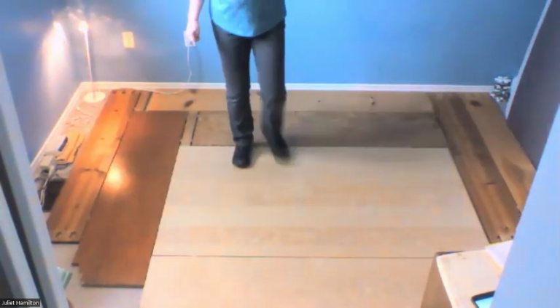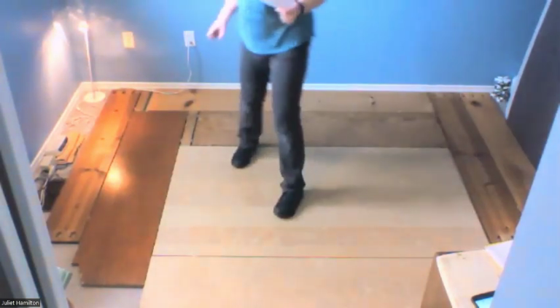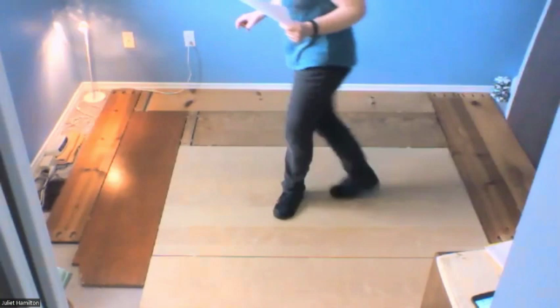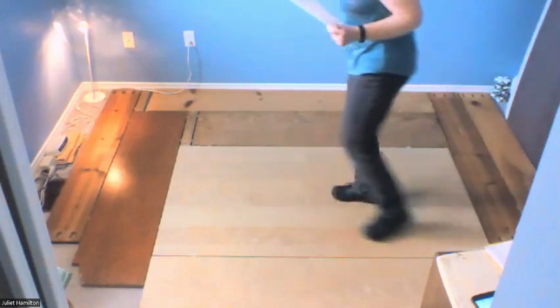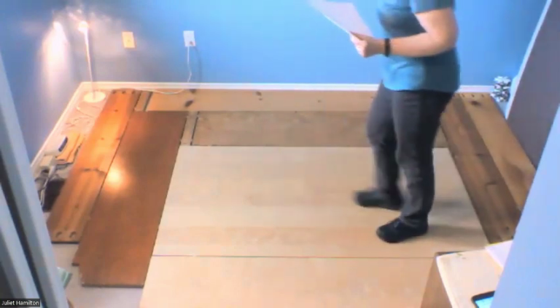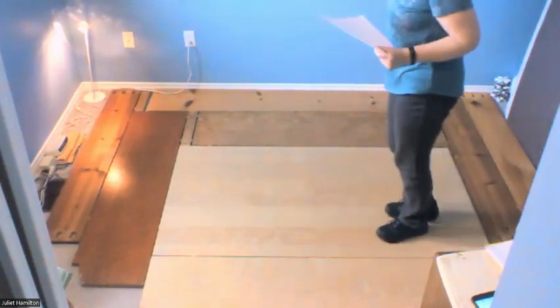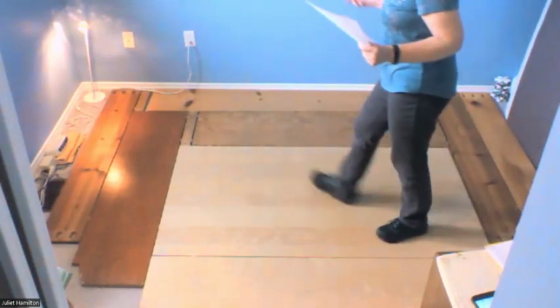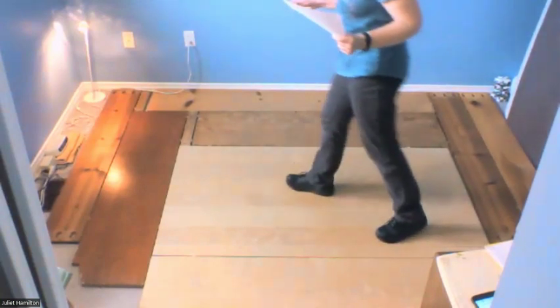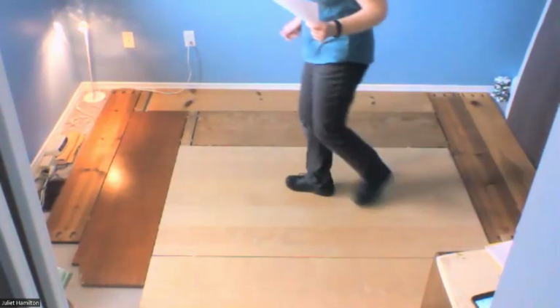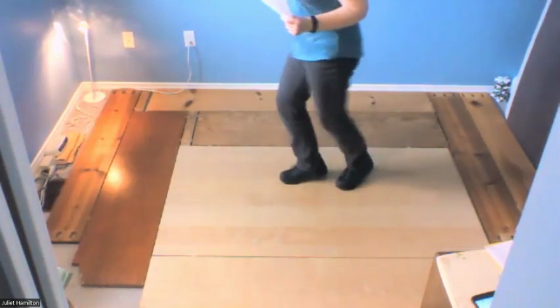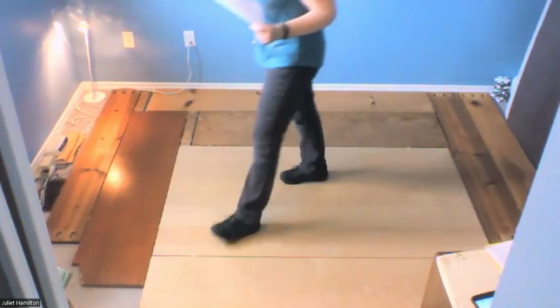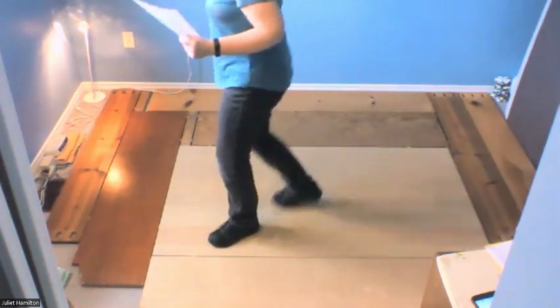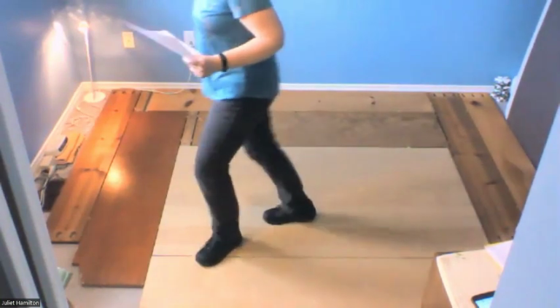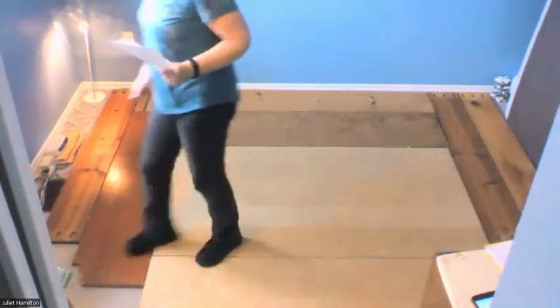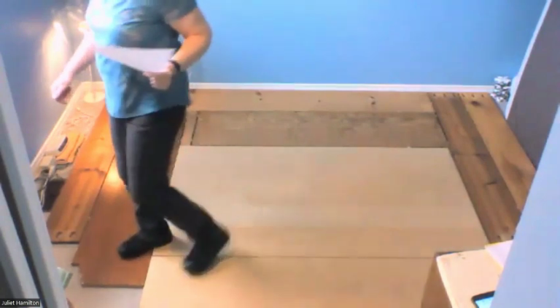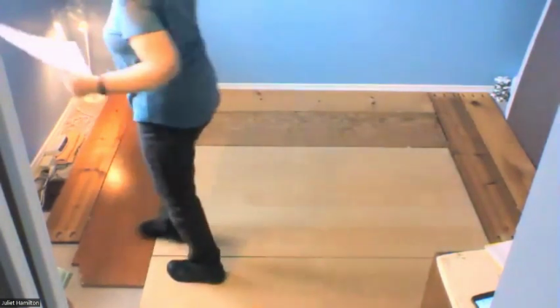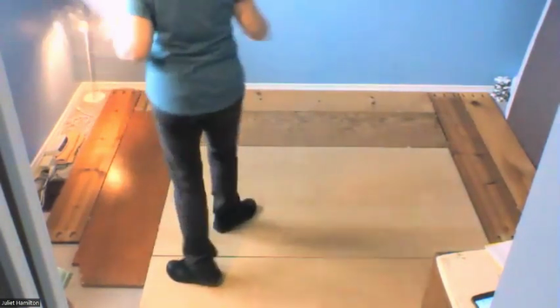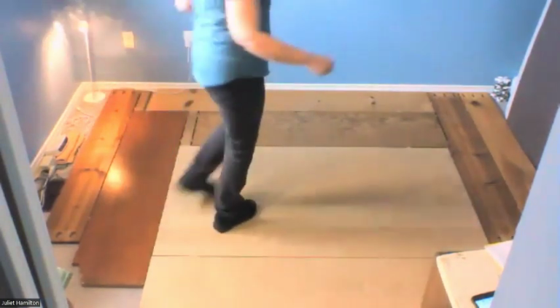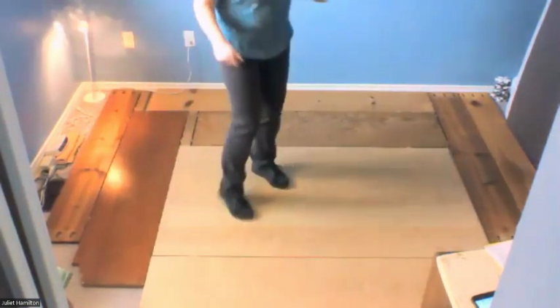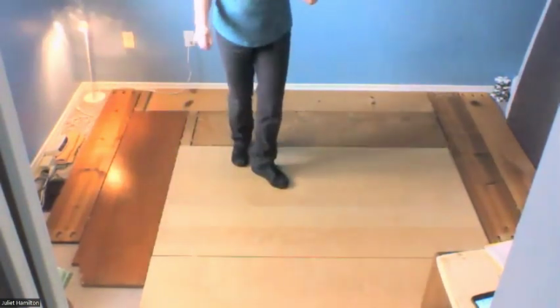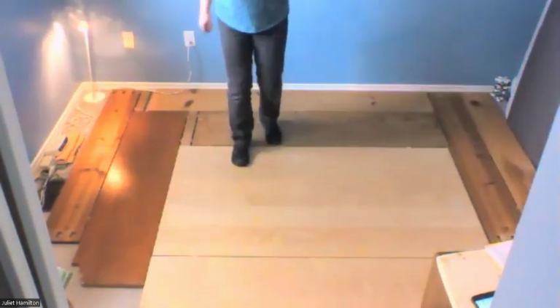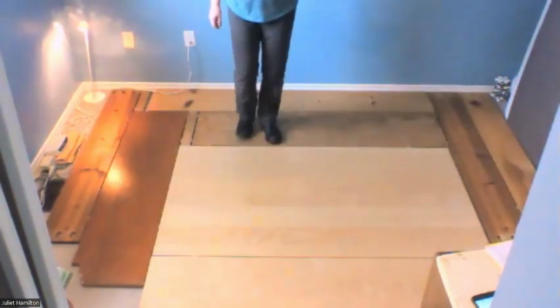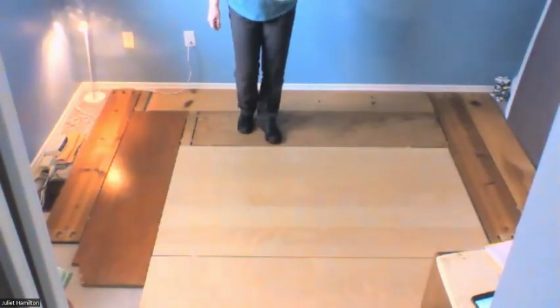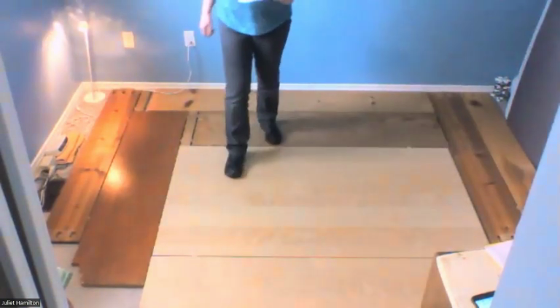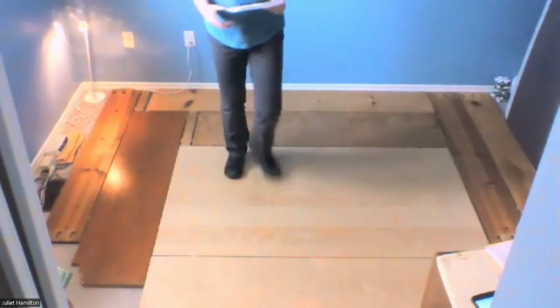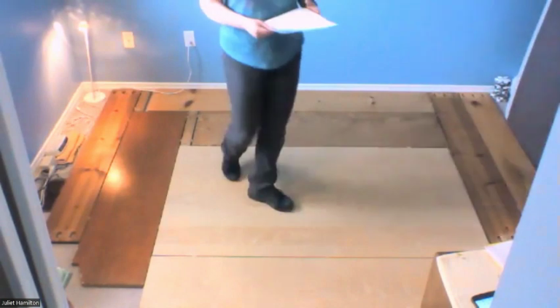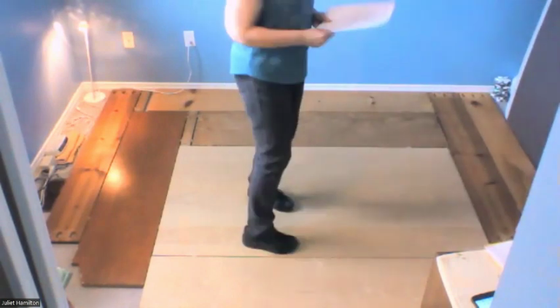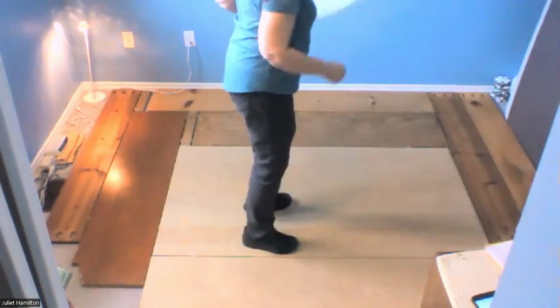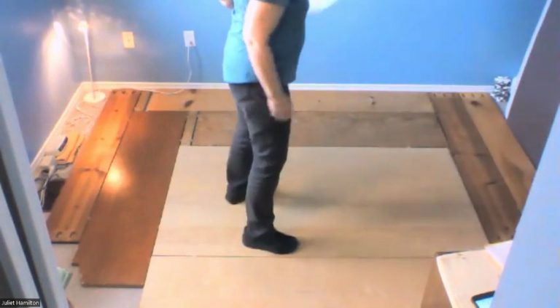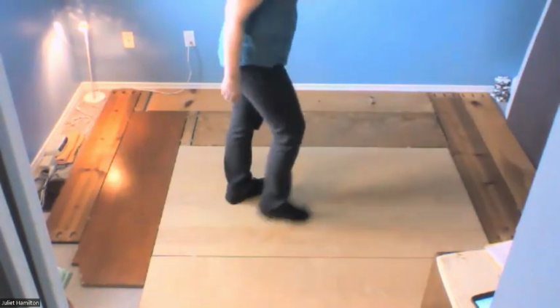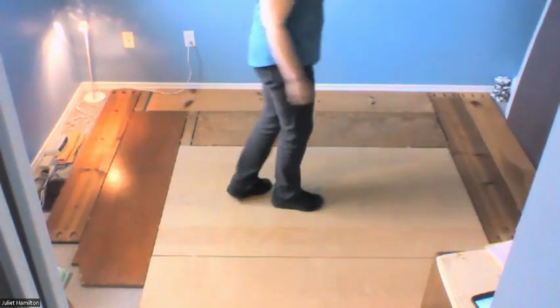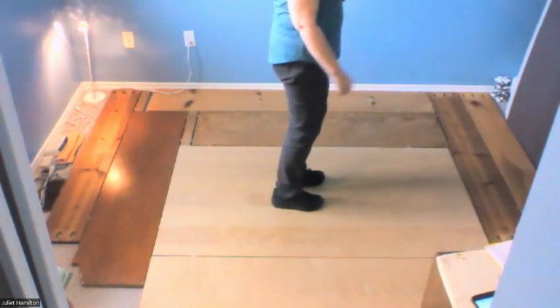Do that with the counts — last set of eight. Ready and one, two, and three, four, and five, six, turn, seven, eight, back, one, two, coaster three, and four. Let's do the whole thing starting at three o'clock.